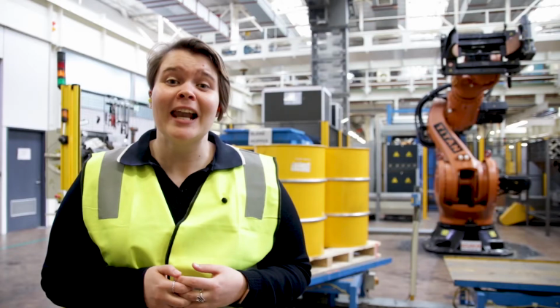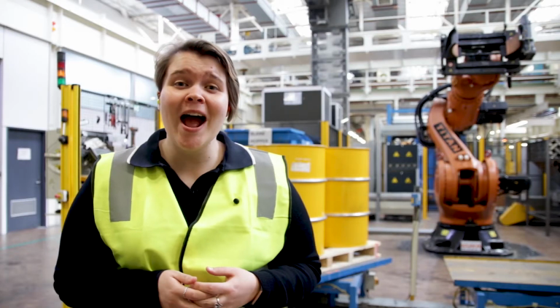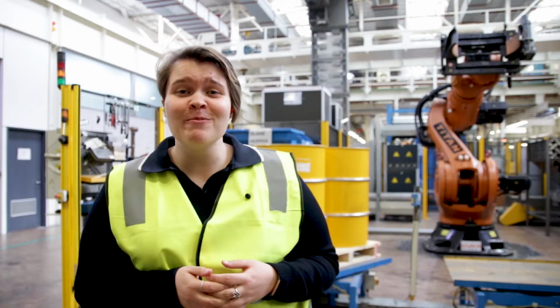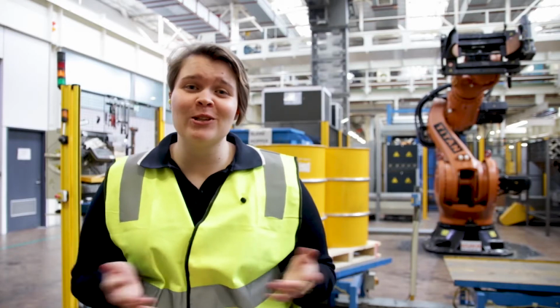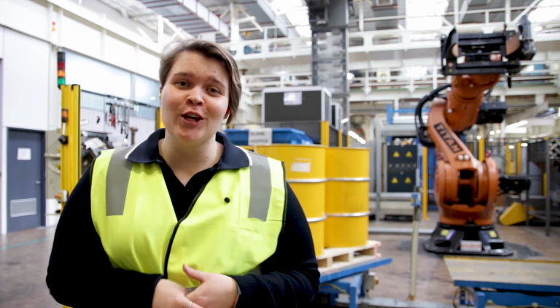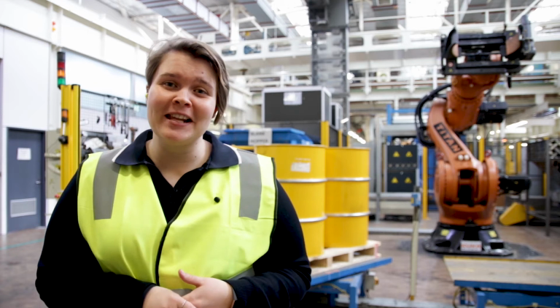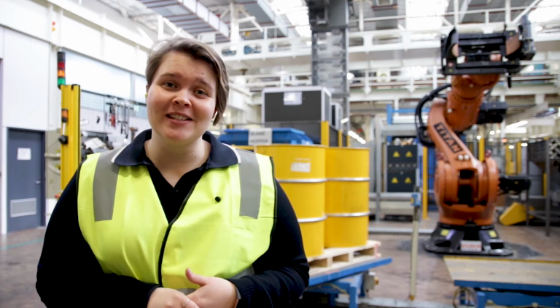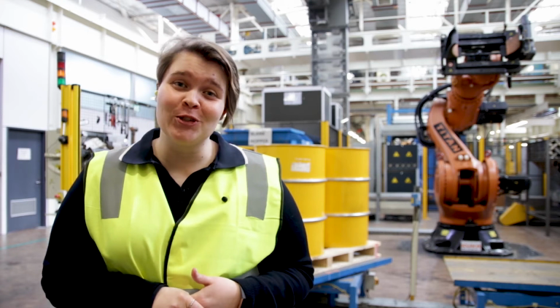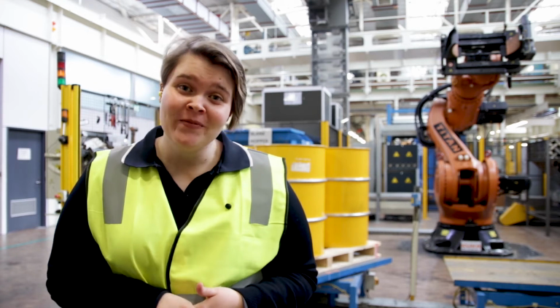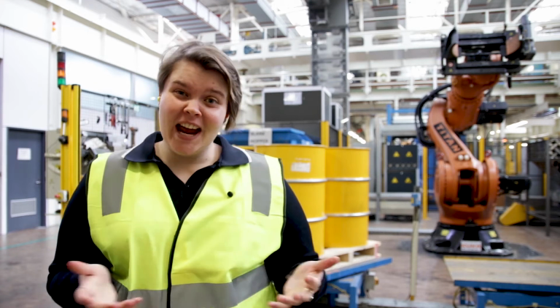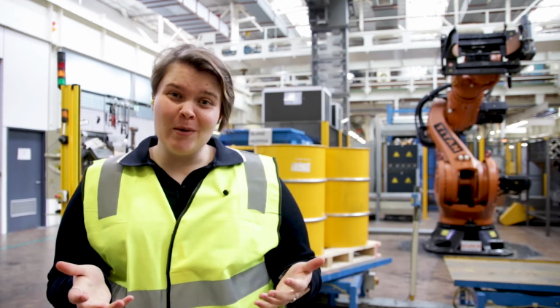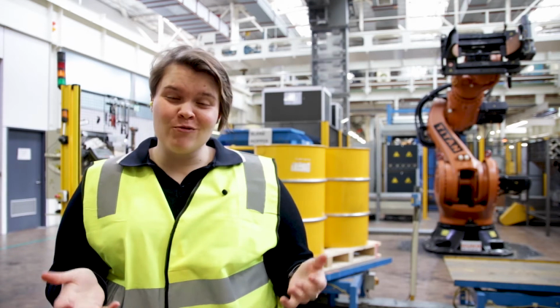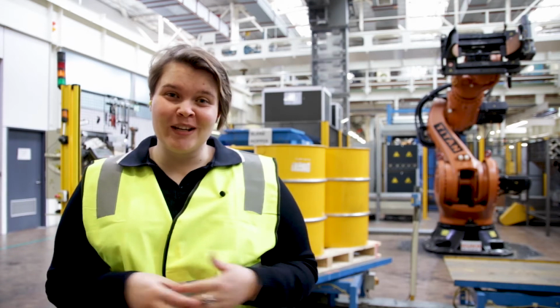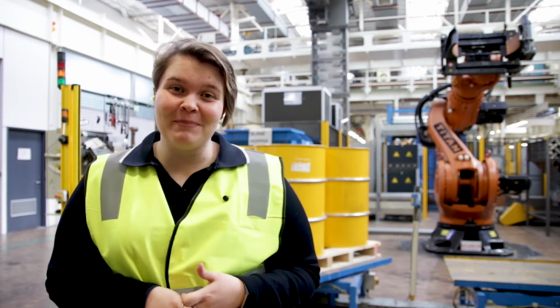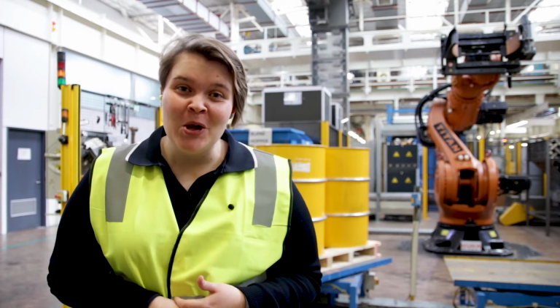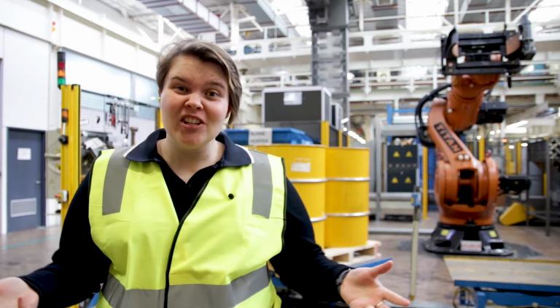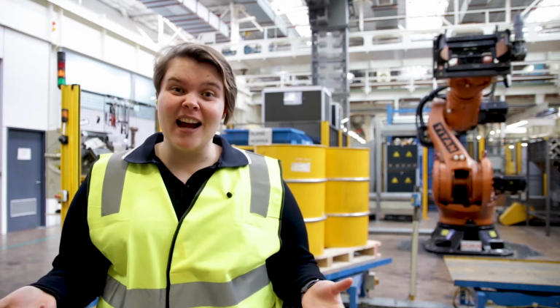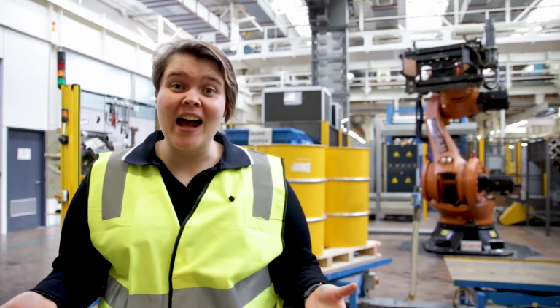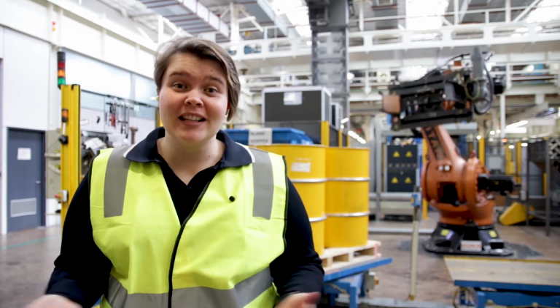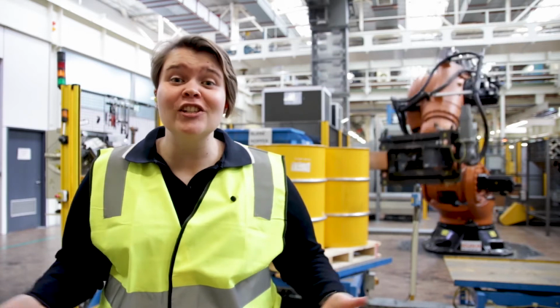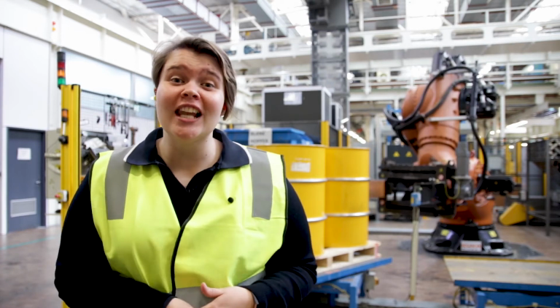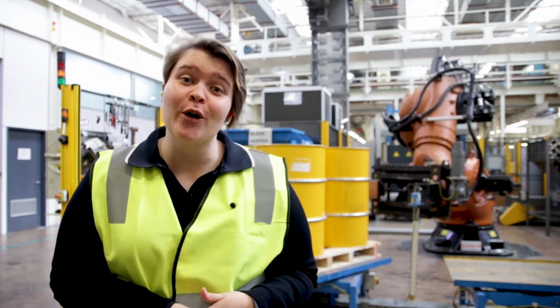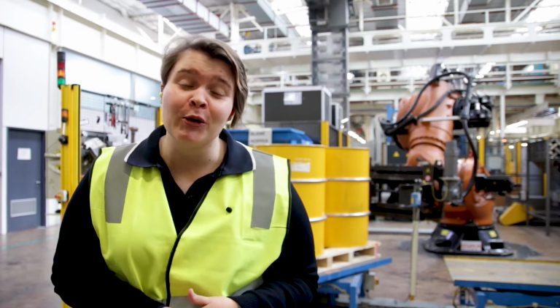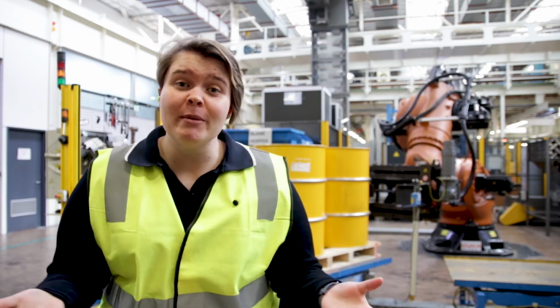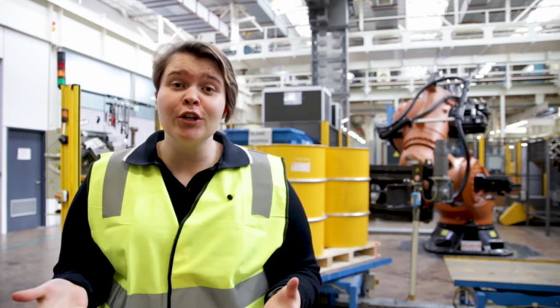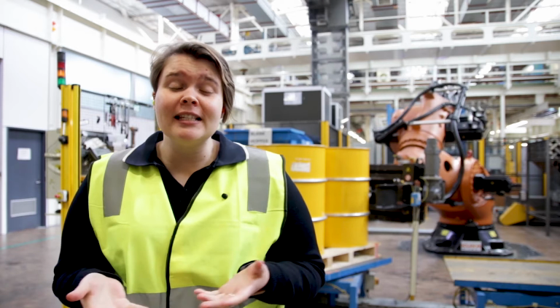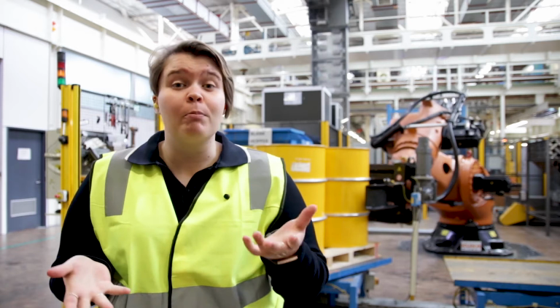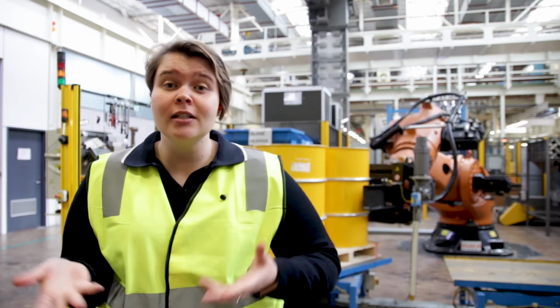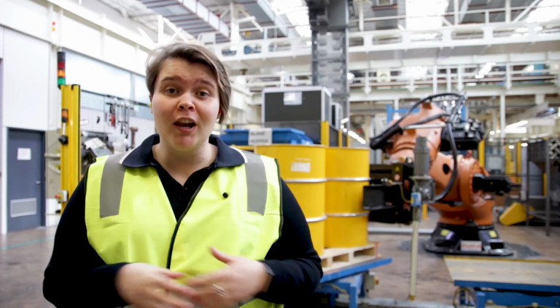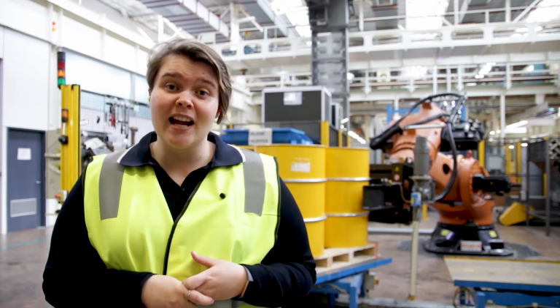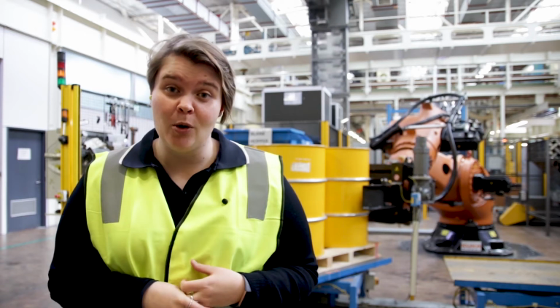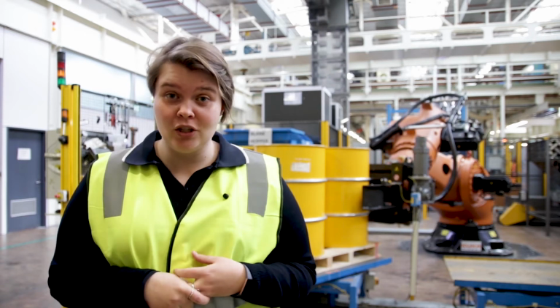Hello, and welcome back to the Royal Australian Mint School Tour. Today, we're somewhere really, really special. We're actually in our factory. This is our circulating coin hall, where we make all the coins in your pockets, in your wallets, and down the back of your couches.